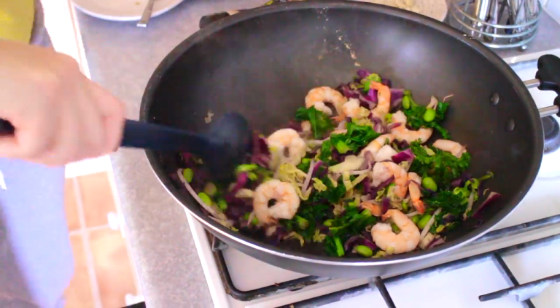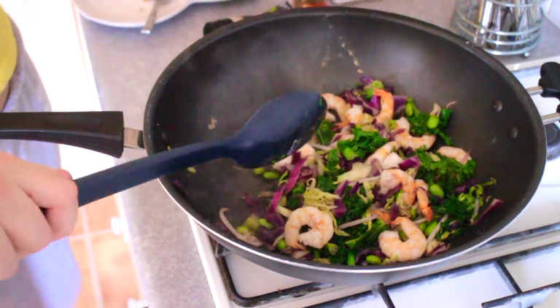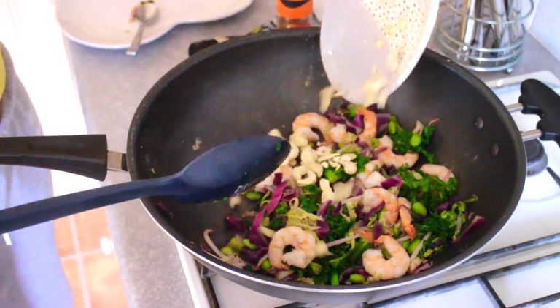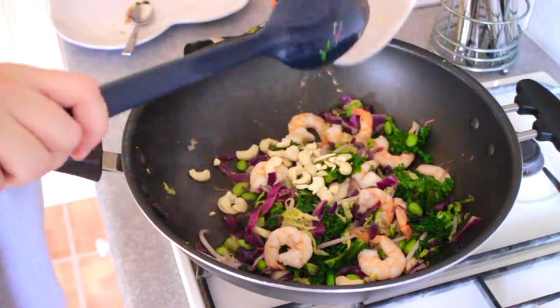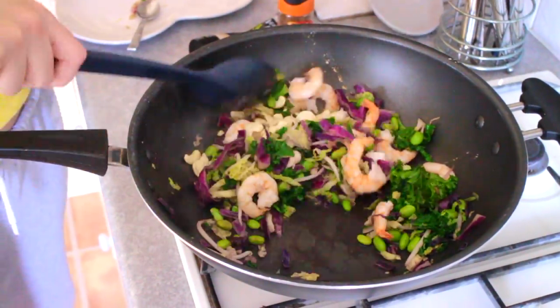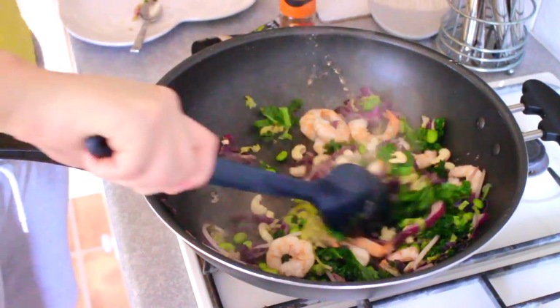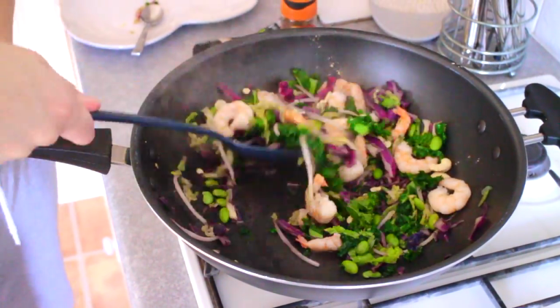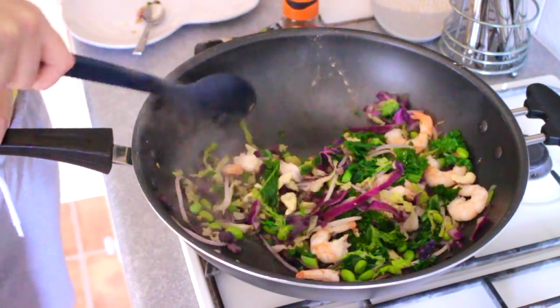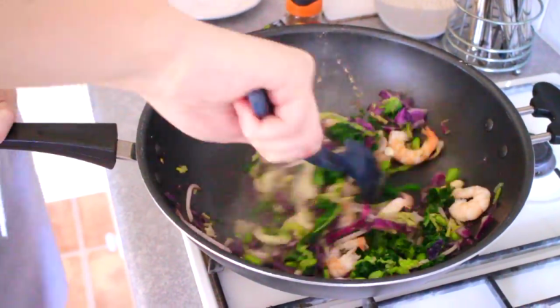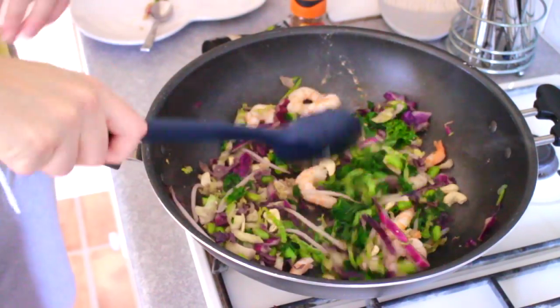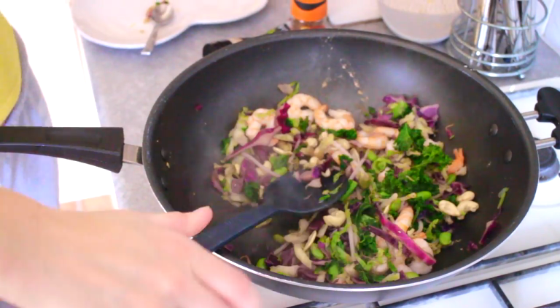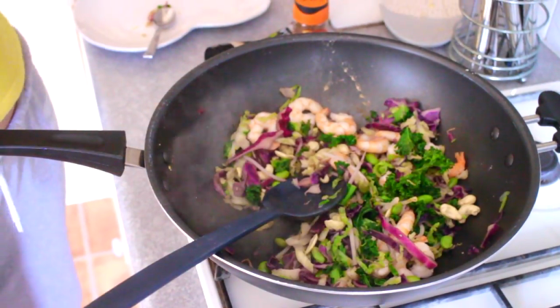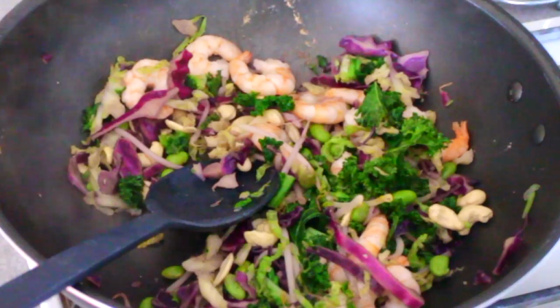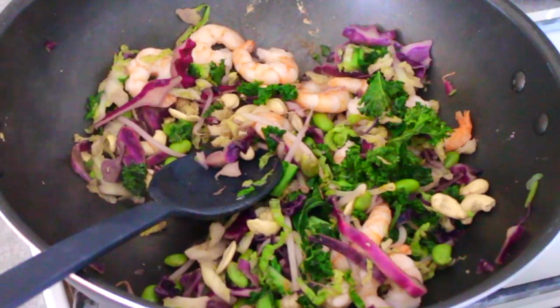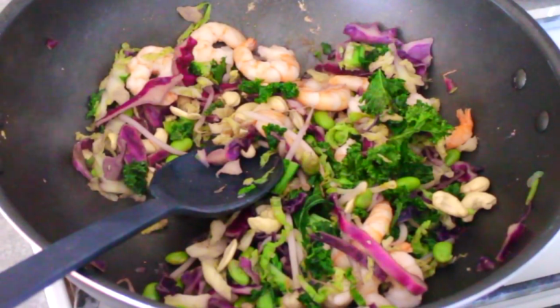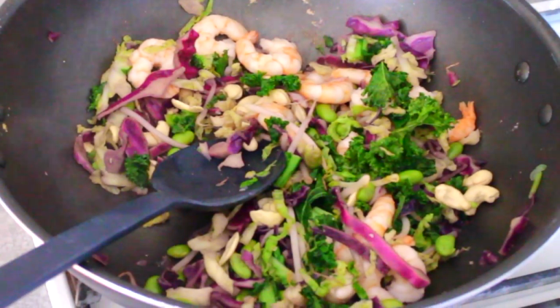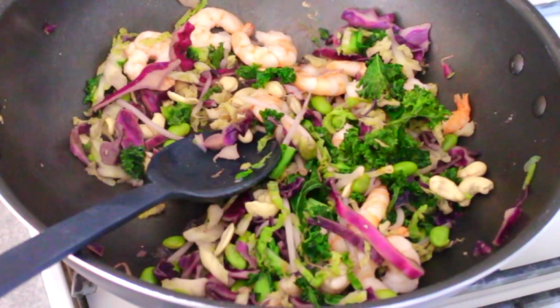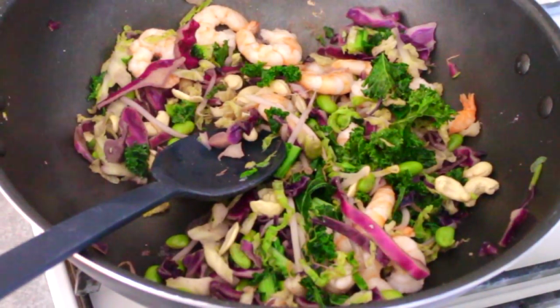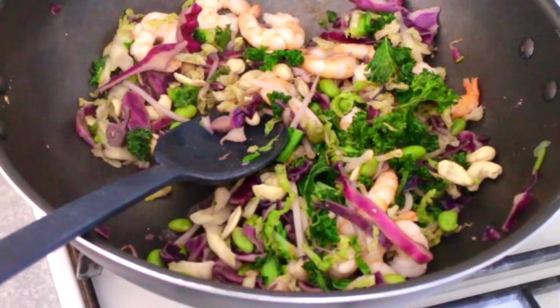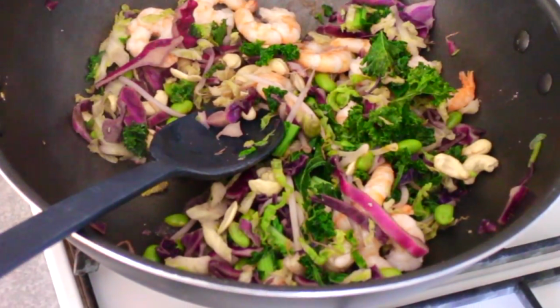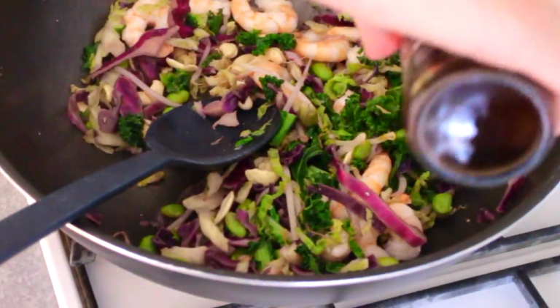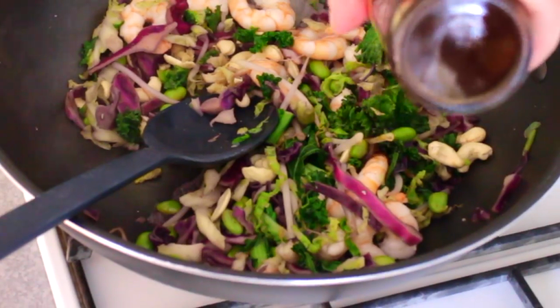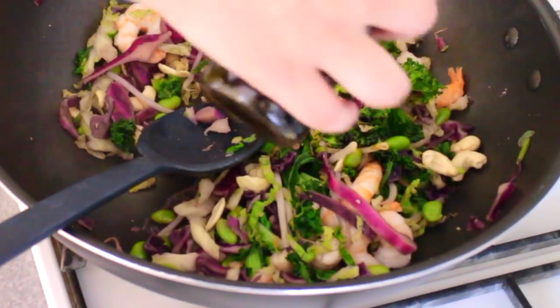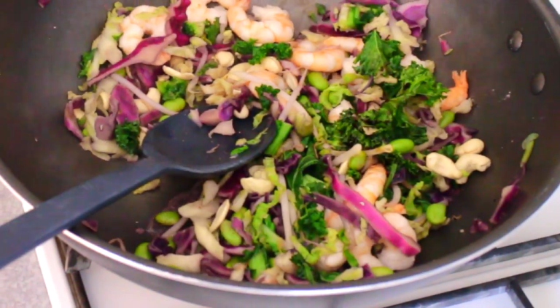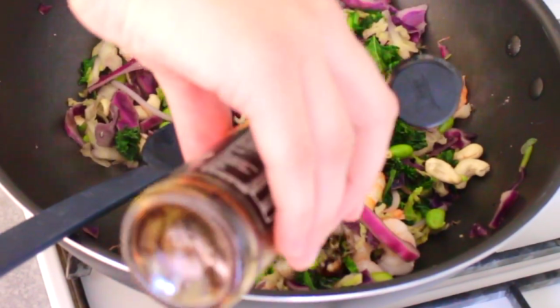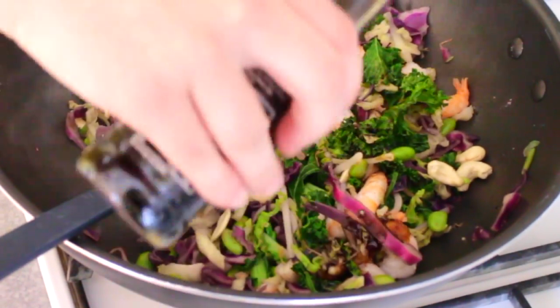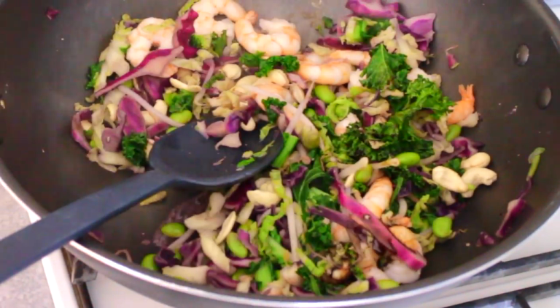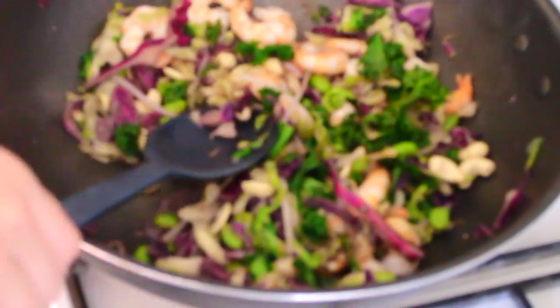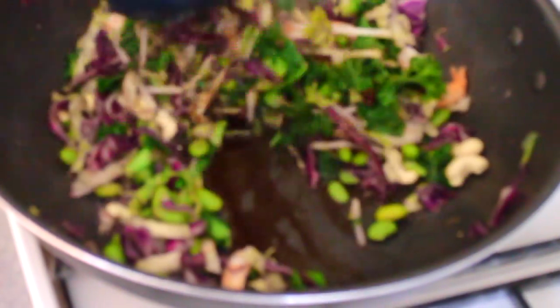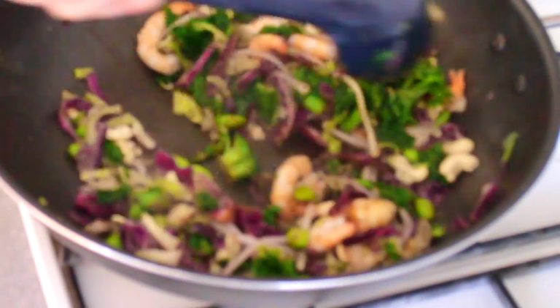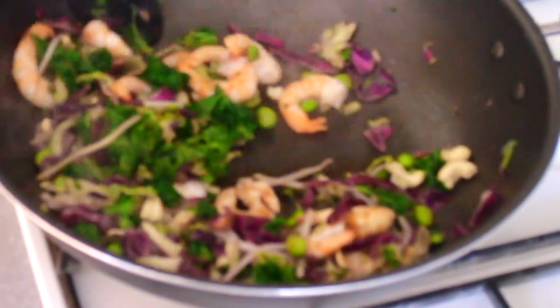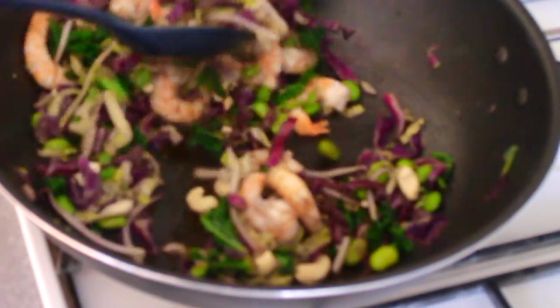Add a handful of cashew nuts. Finally, add two tablespoons of low sodium soy sauce. Mix and make sure the vegetables and the prawns are cooked thoroughly and hot throughout.